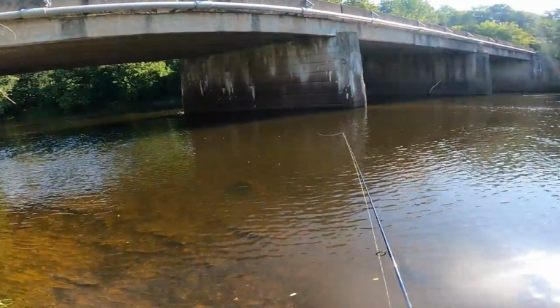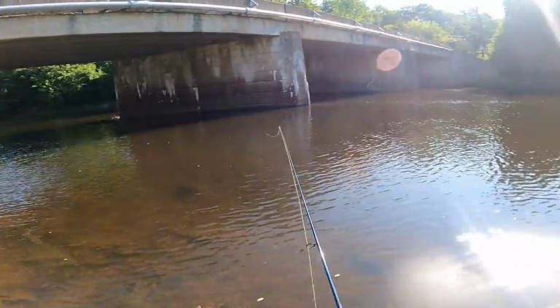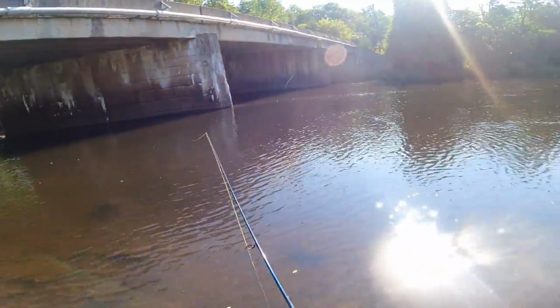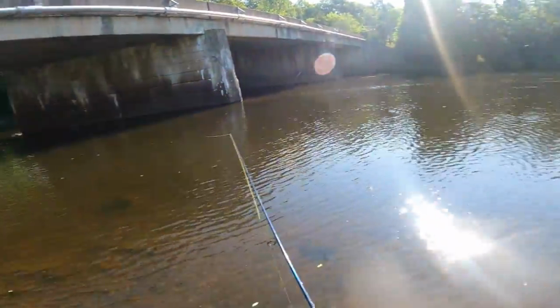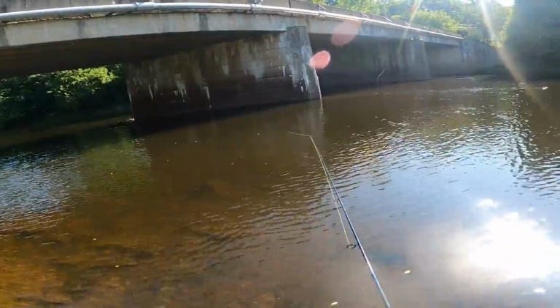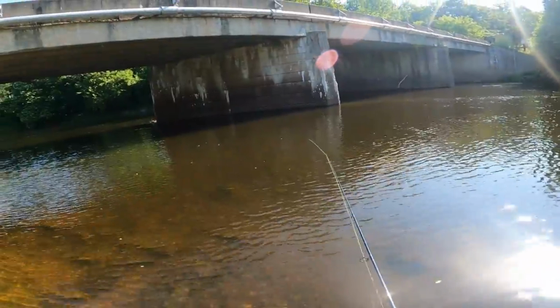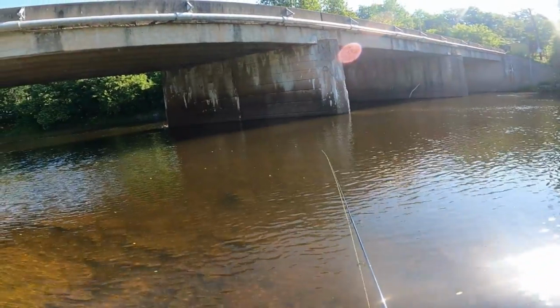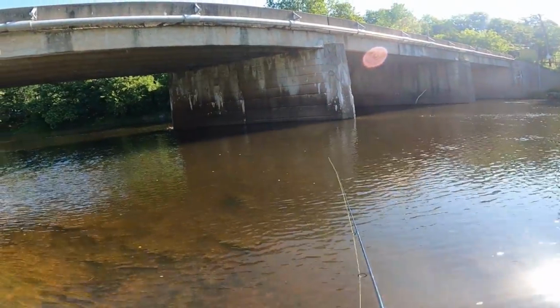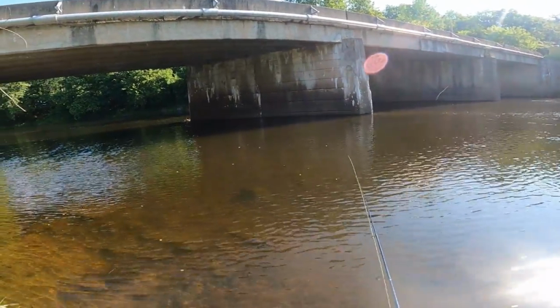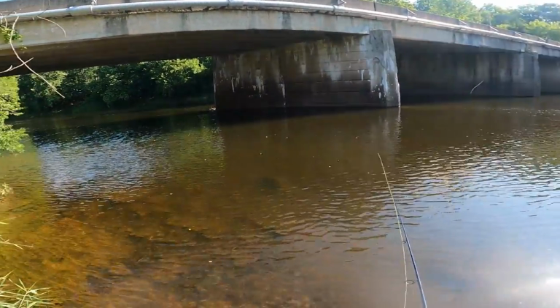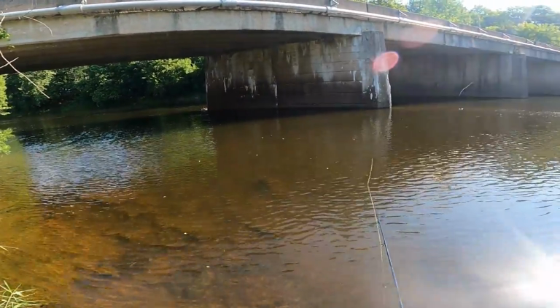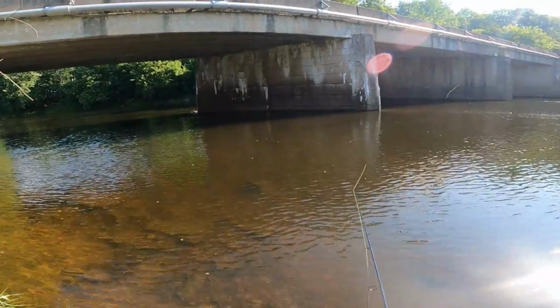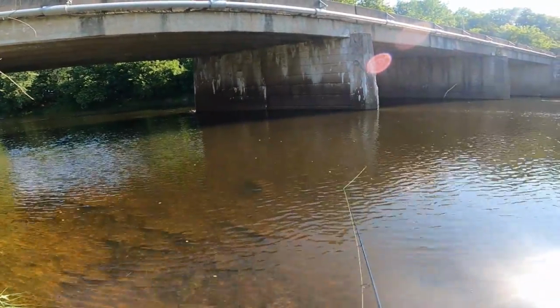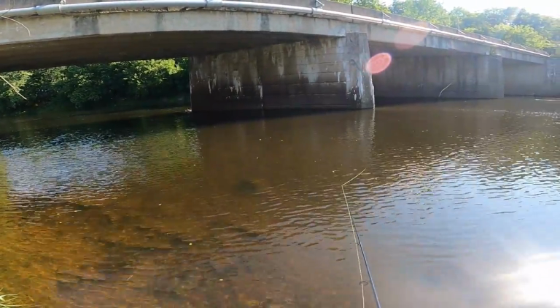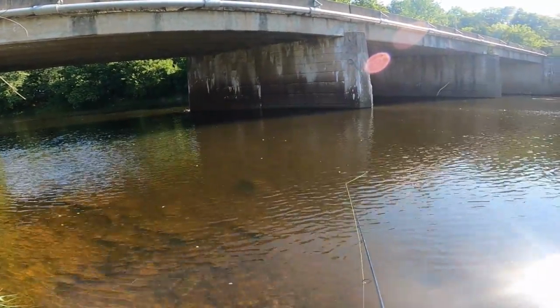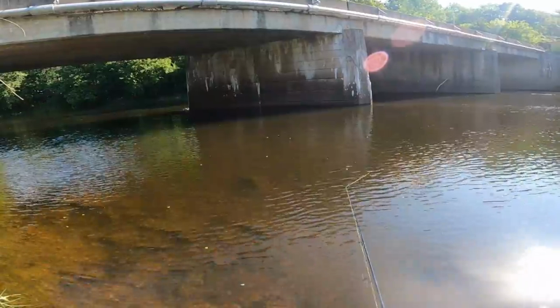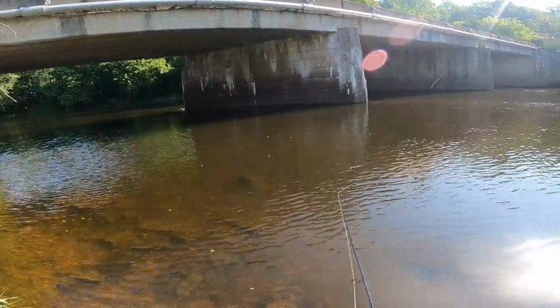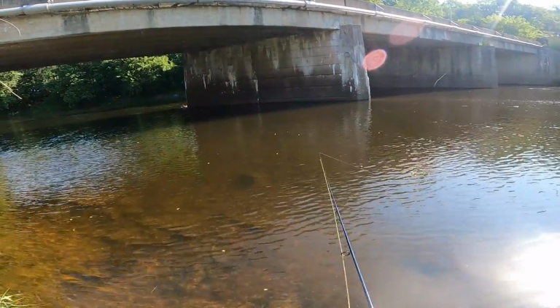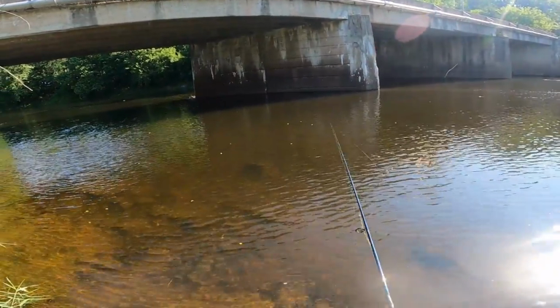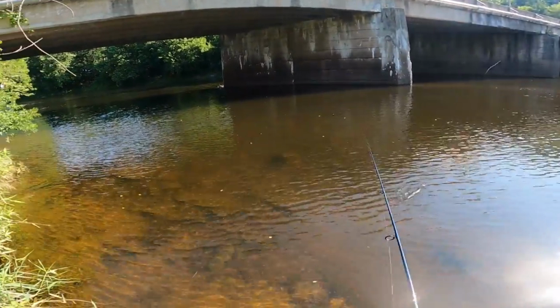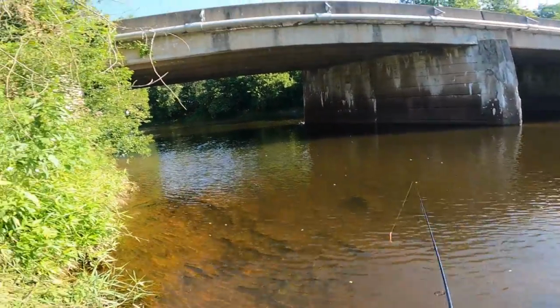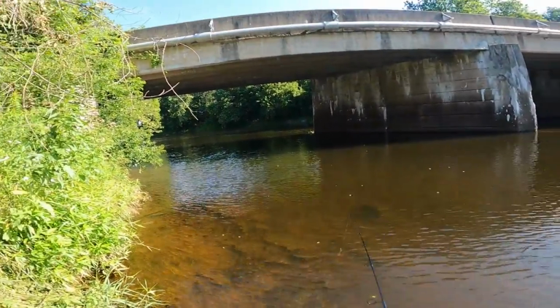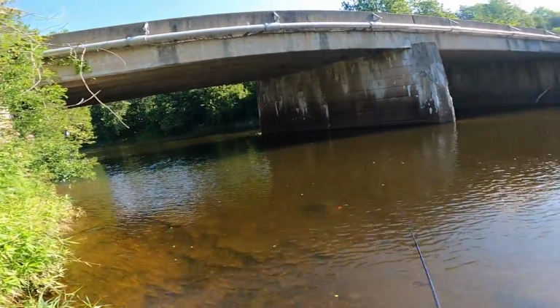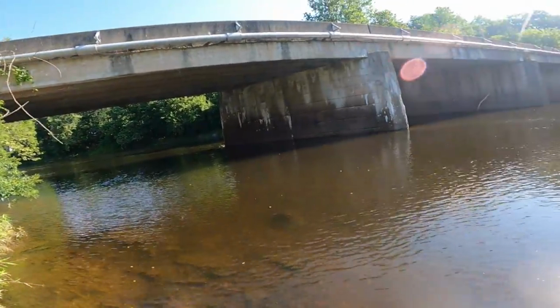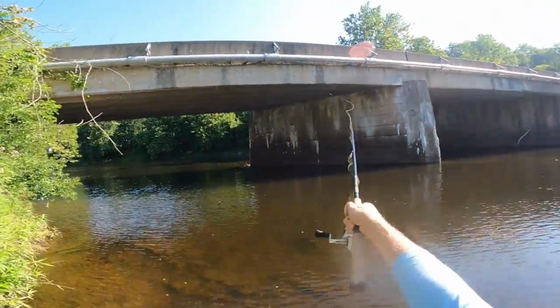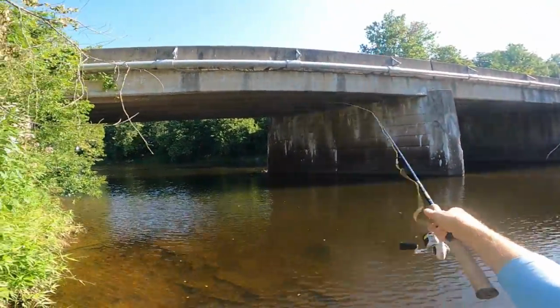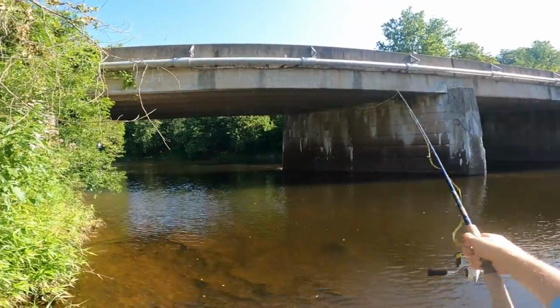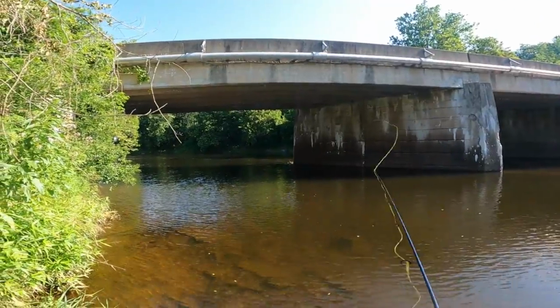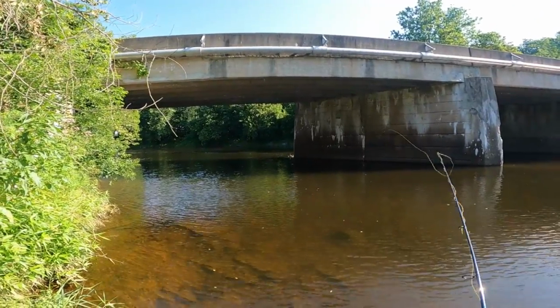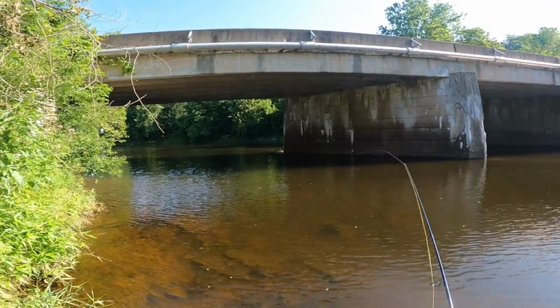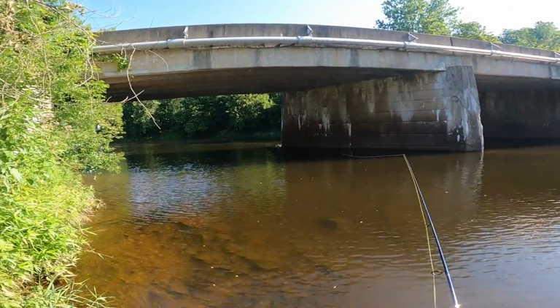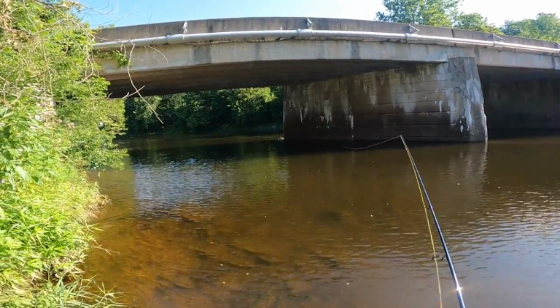These river conditions are pretty good today. It's up a little bit — we've been getting some rain. It's looking perfect for the third week of July. Usually this river's a lot lower this time of year.